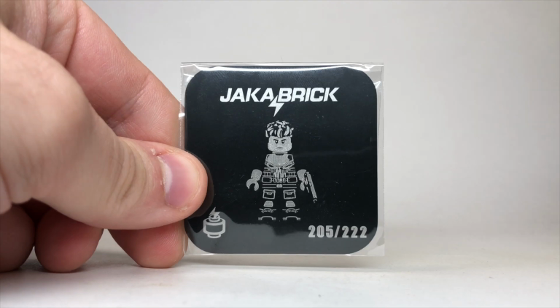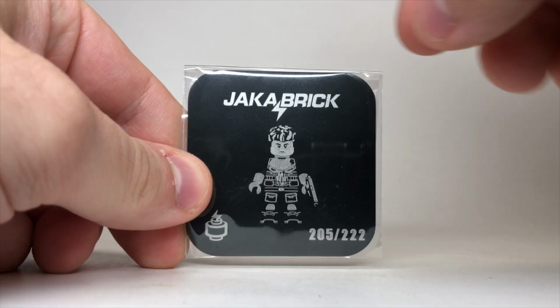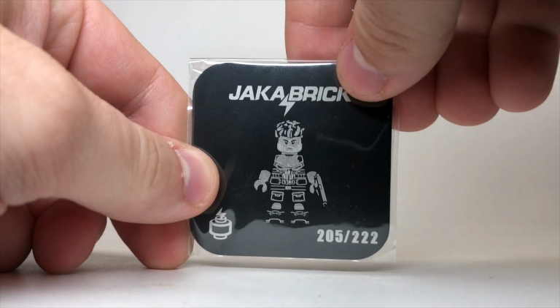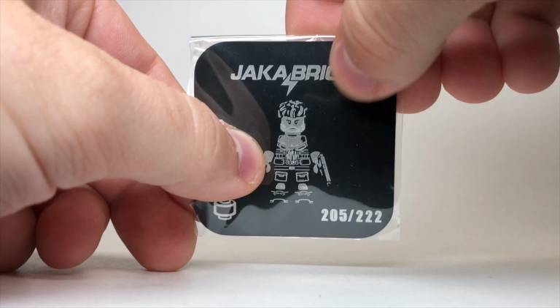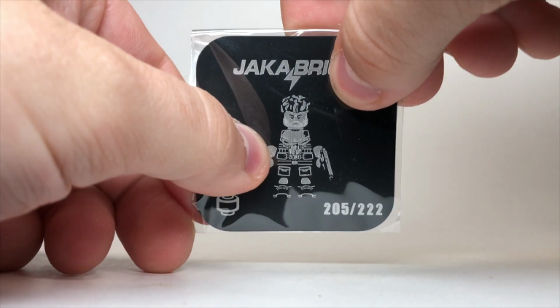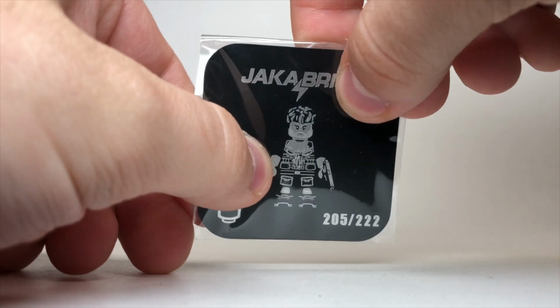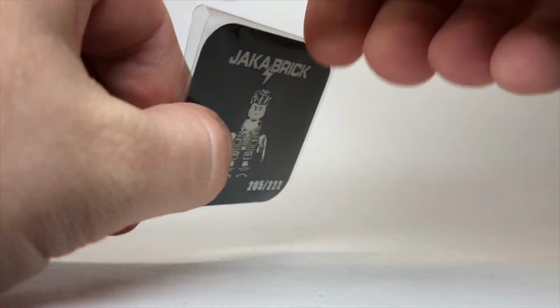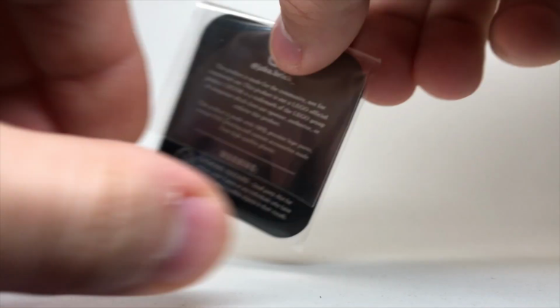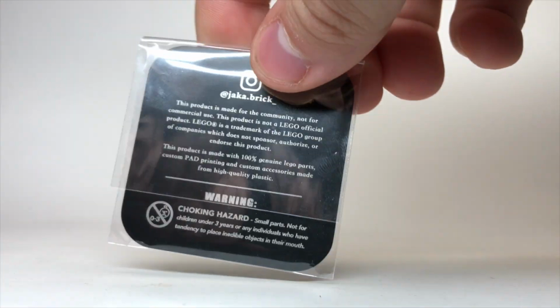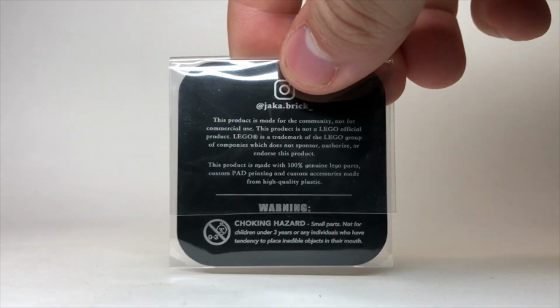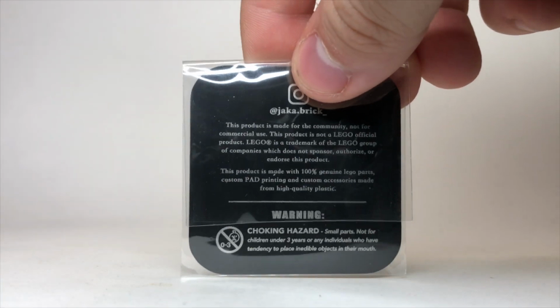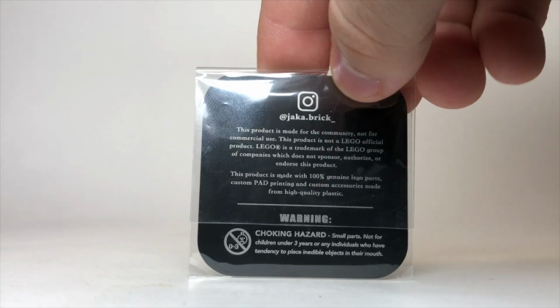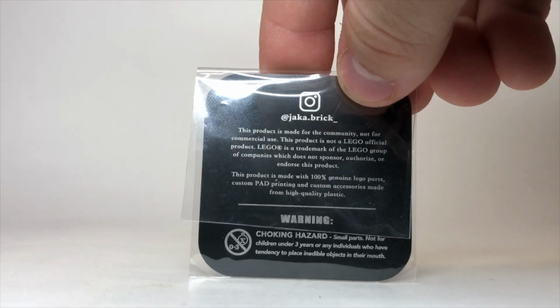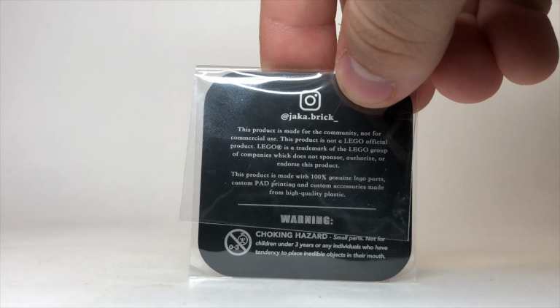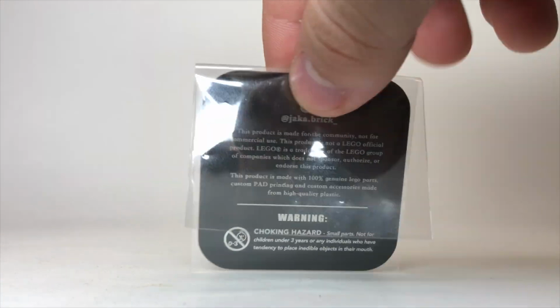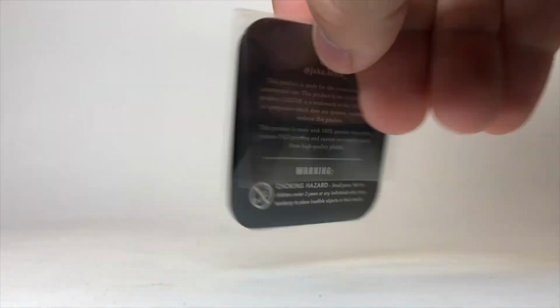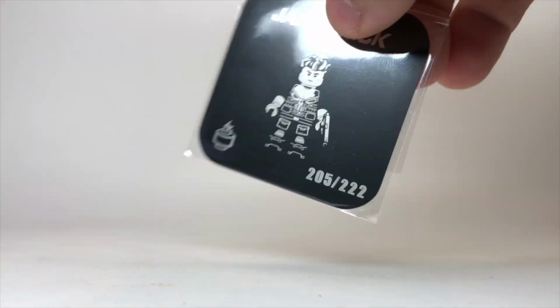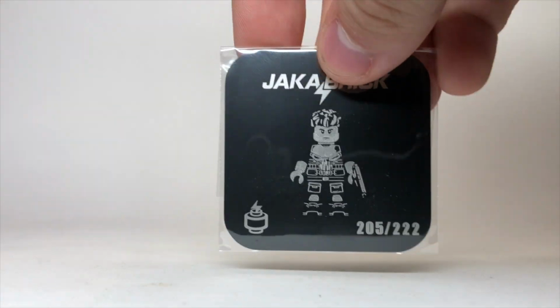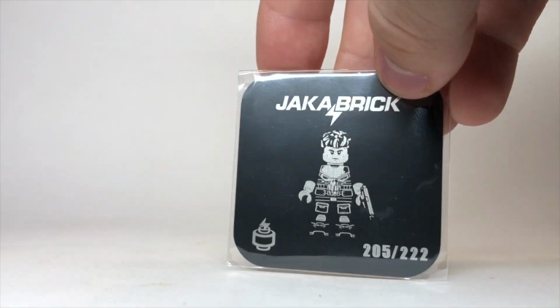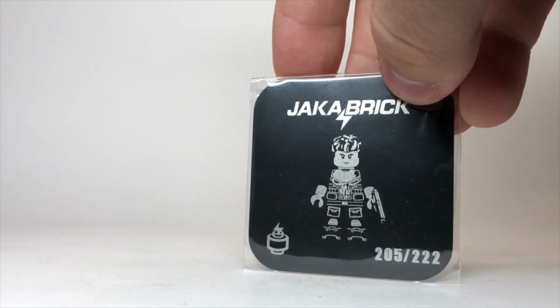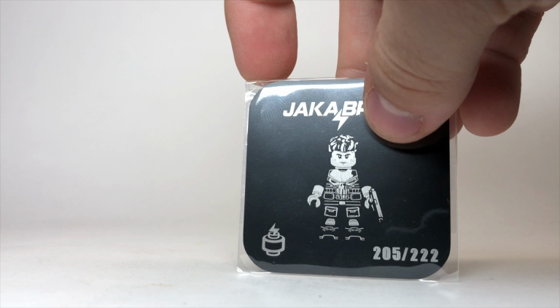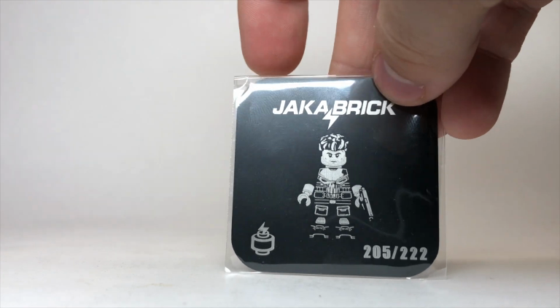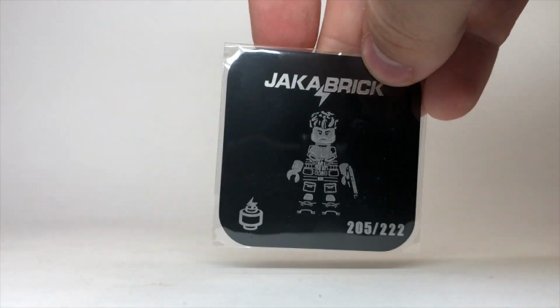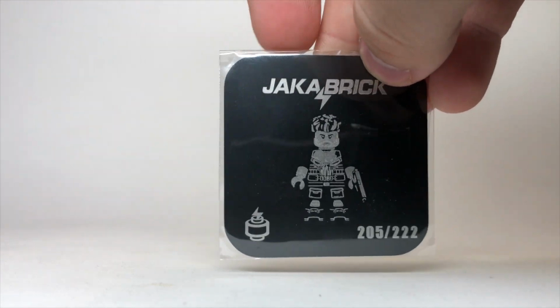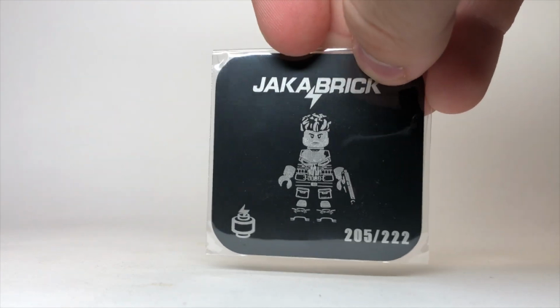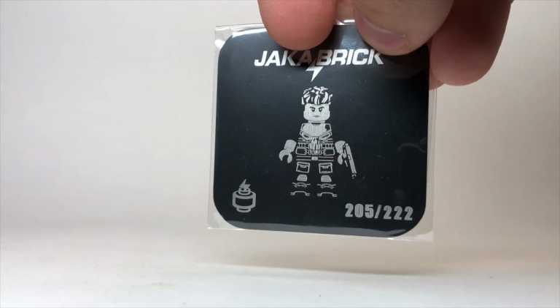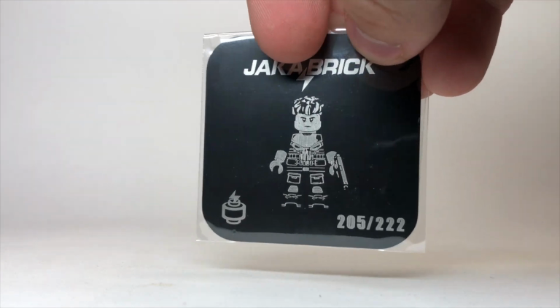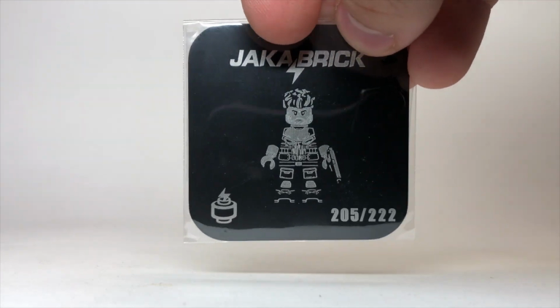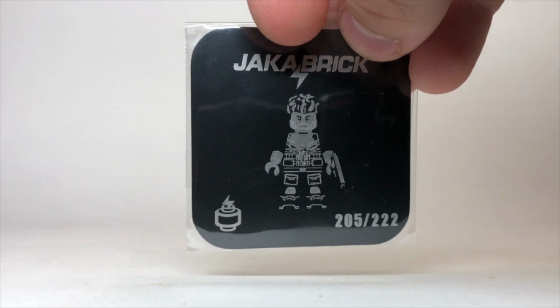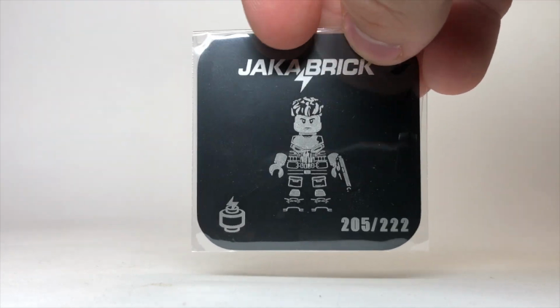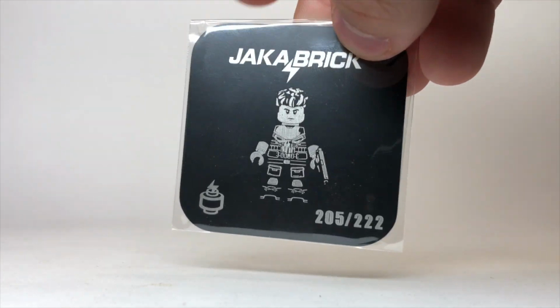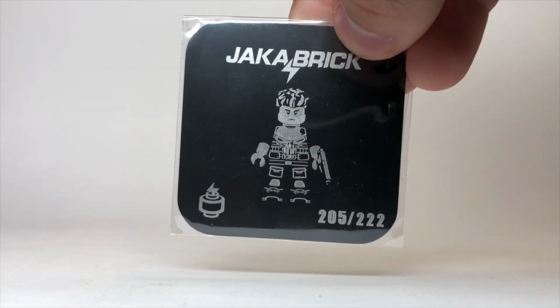We get this very cool collector card. It's kind of like a tin material, and you can see all of their disclaimers on the back. I got number two of five out of 222 ever made.